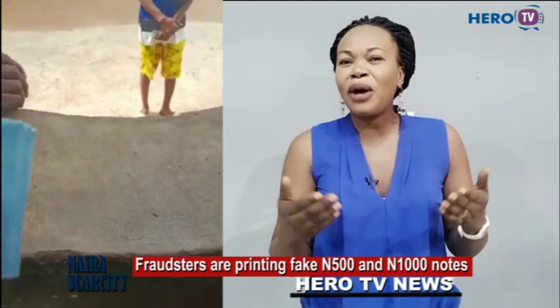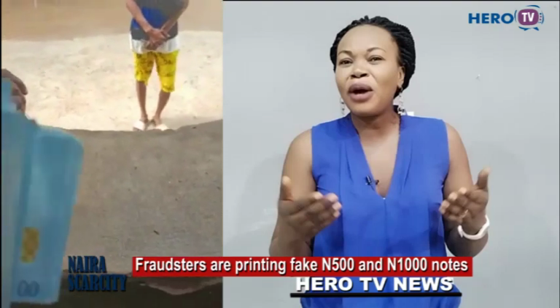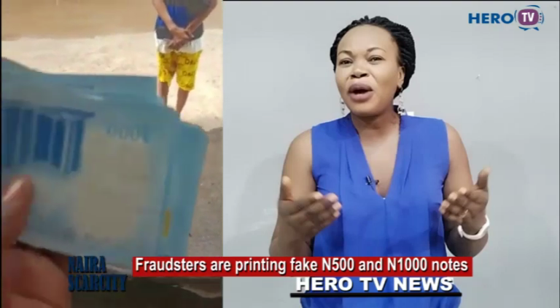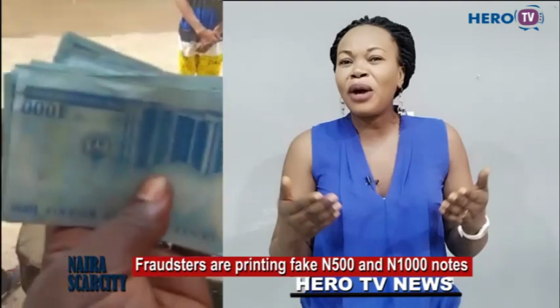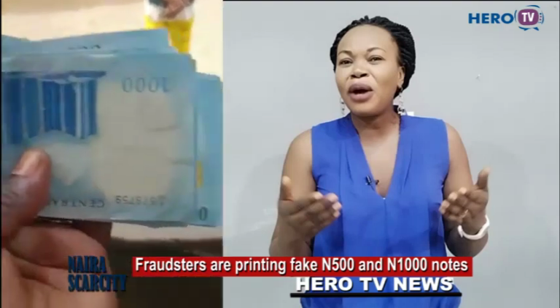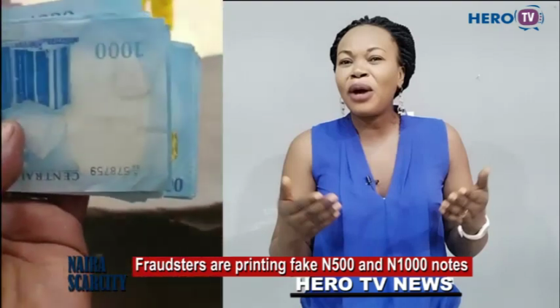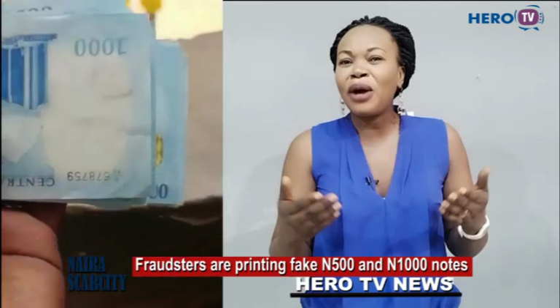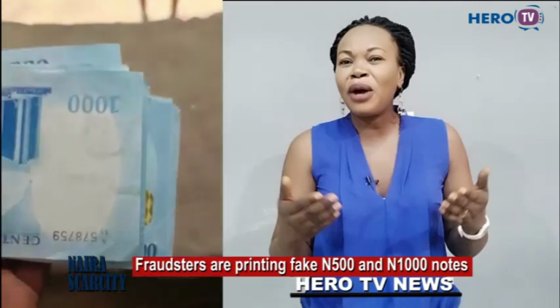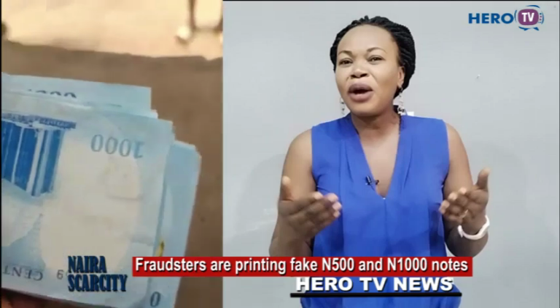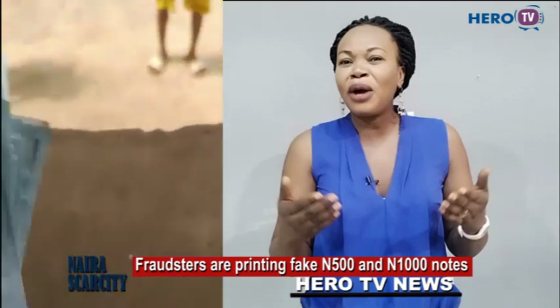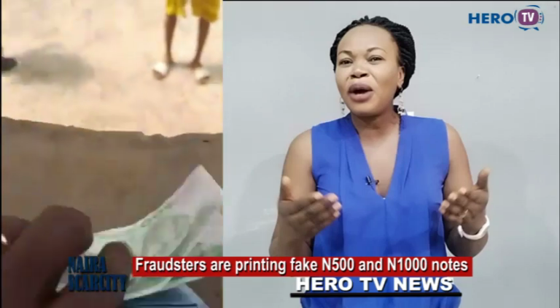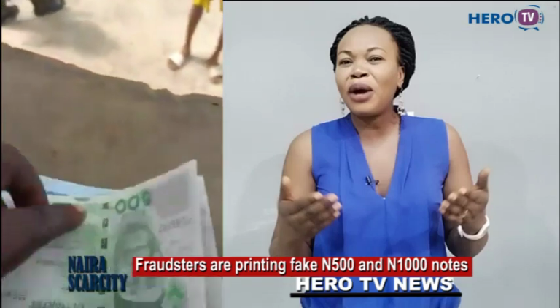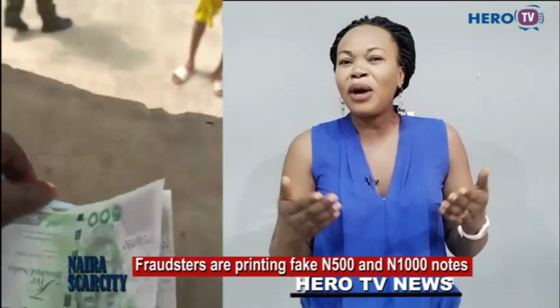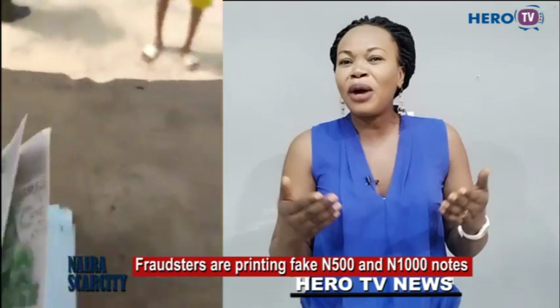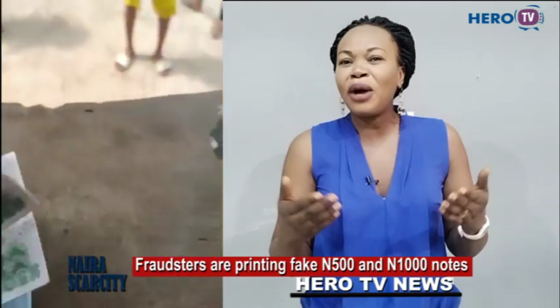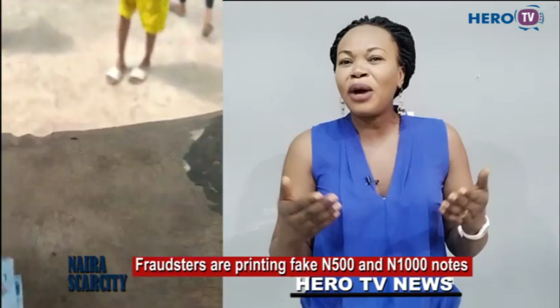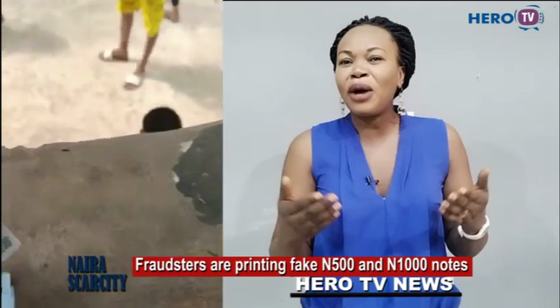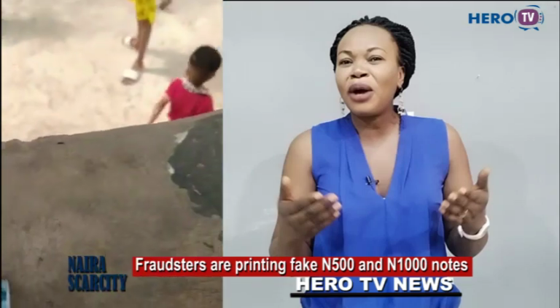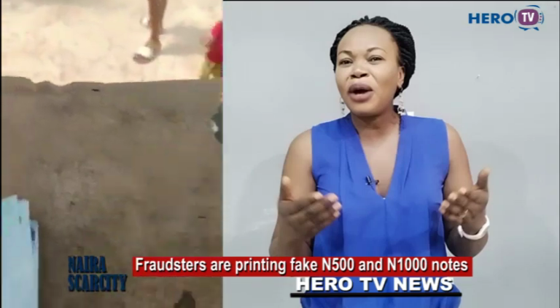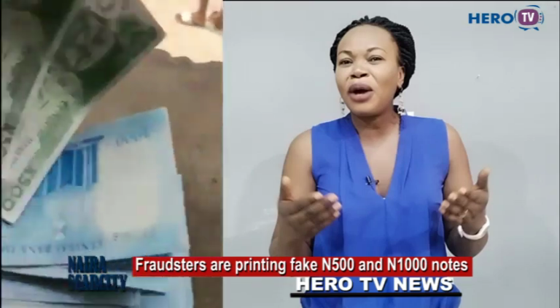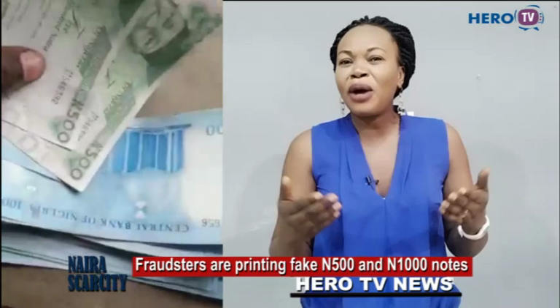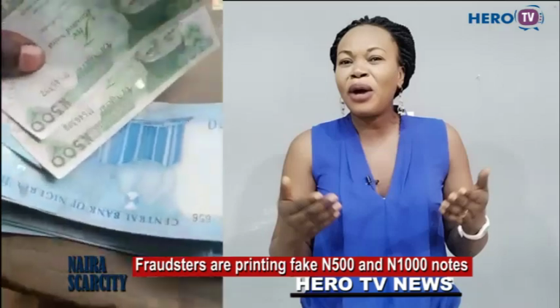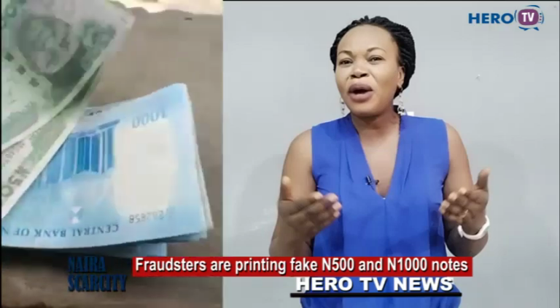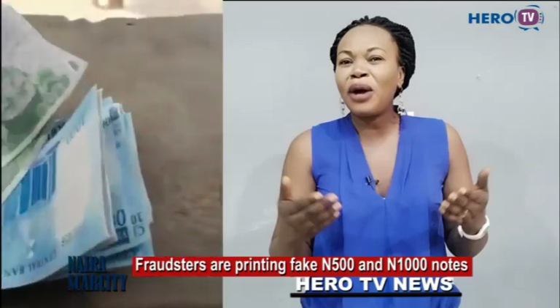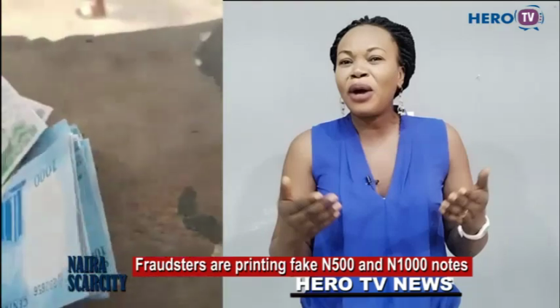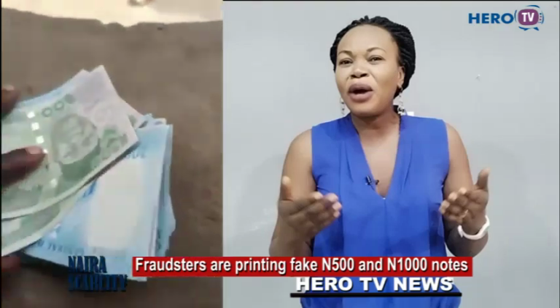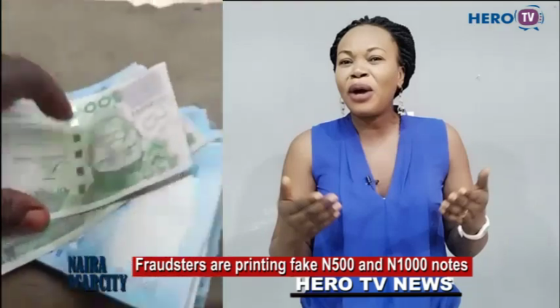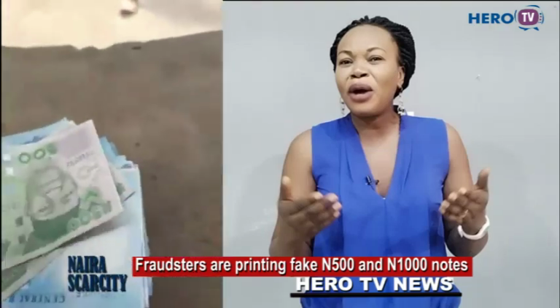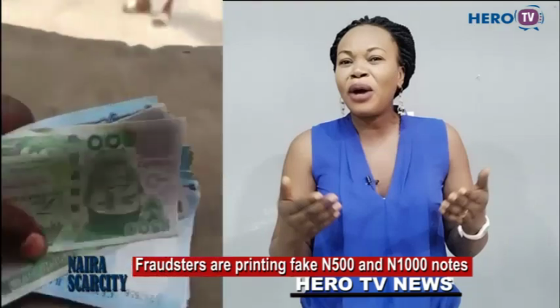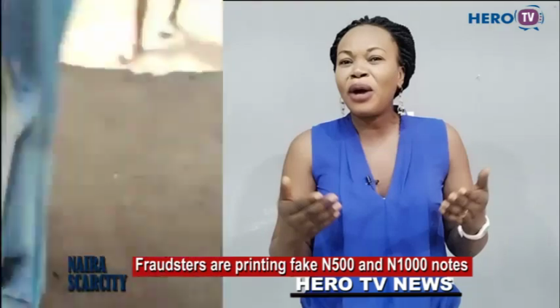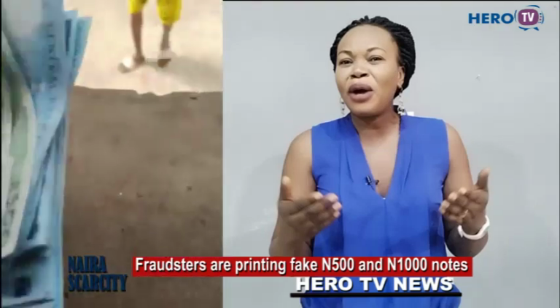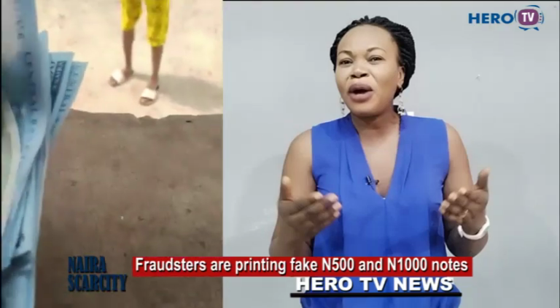On the original note it is written CBN 1,000, but on this fake one they have written it on top at the back of the 1,000 naira. This is fake money. Please take care. There are 500 naira, 1,000 naira, all sorts of notes — this new money. So POS operators should be very, very careful.